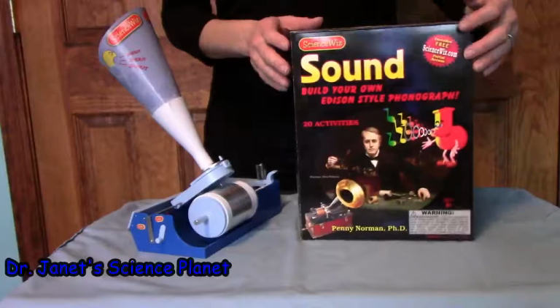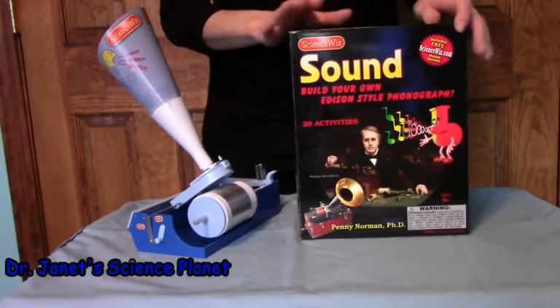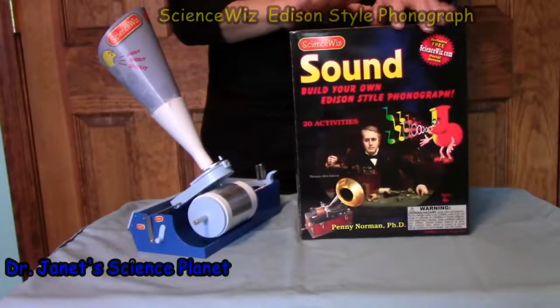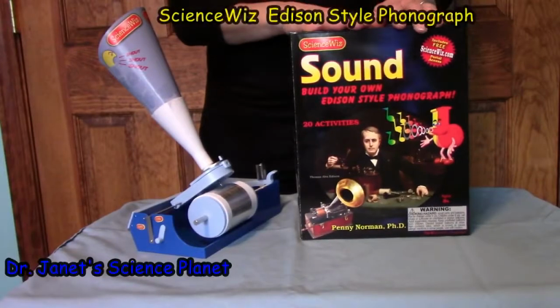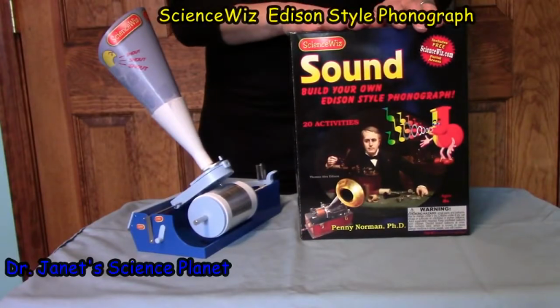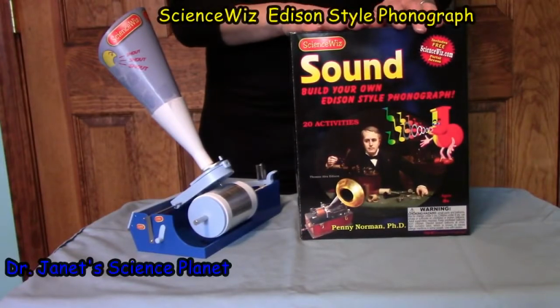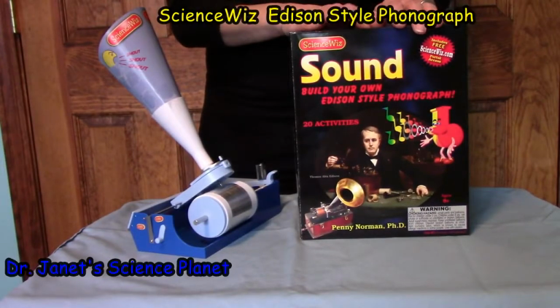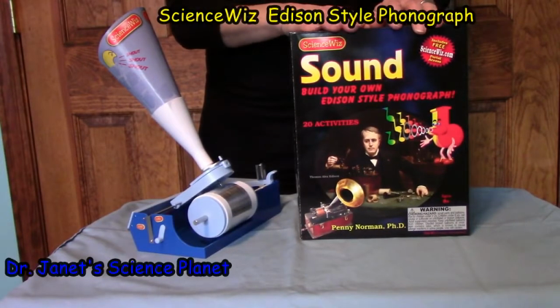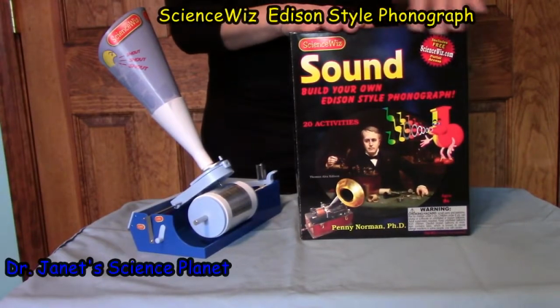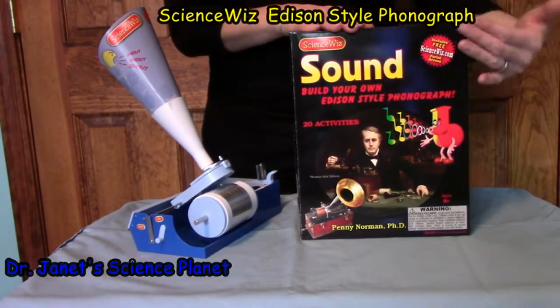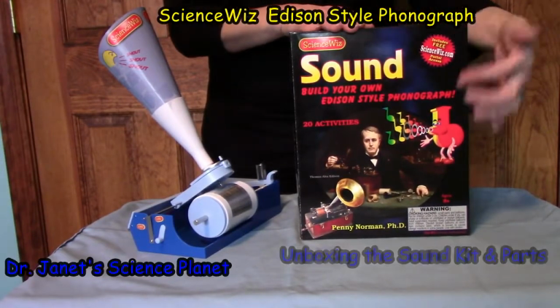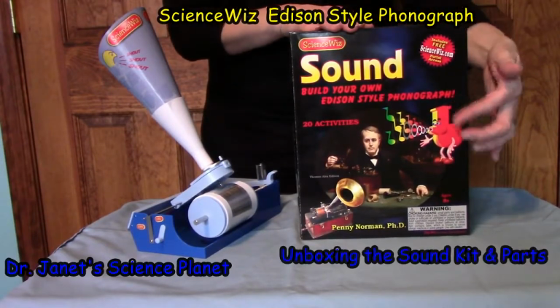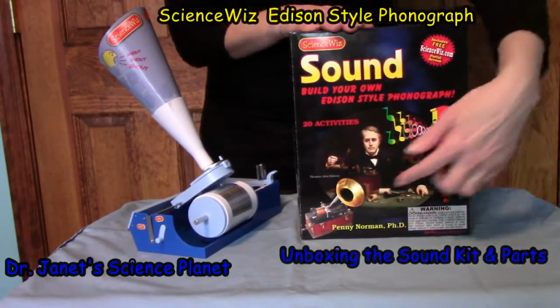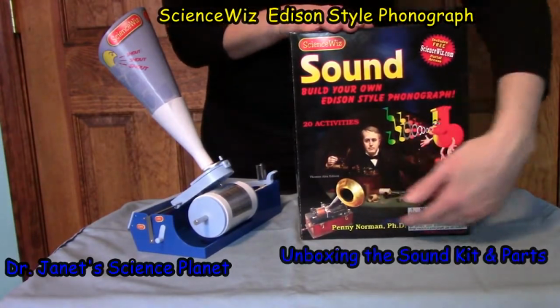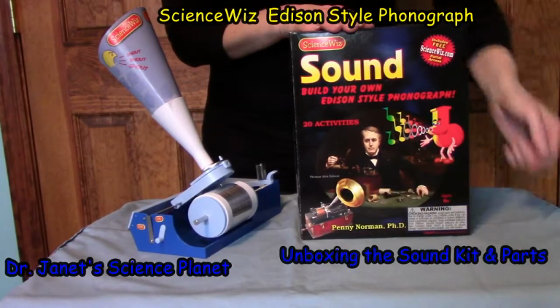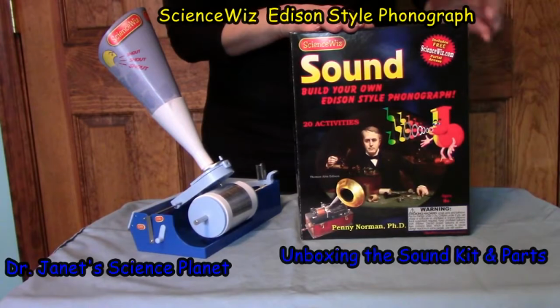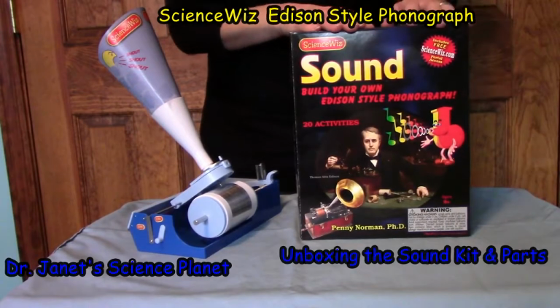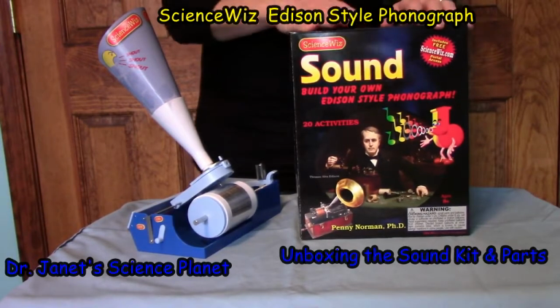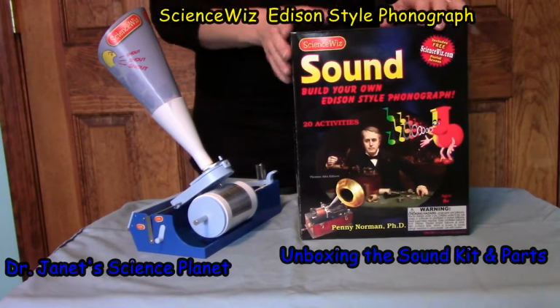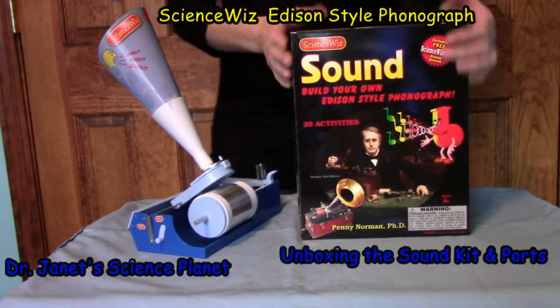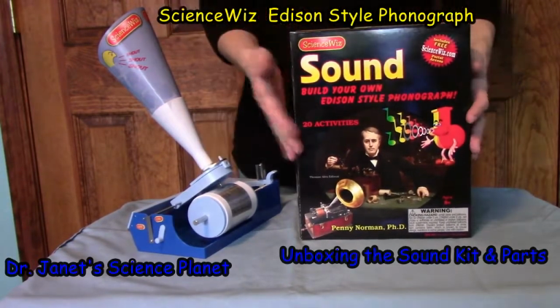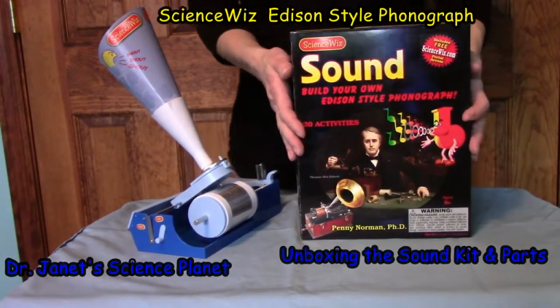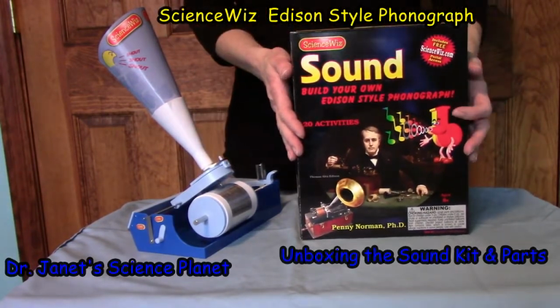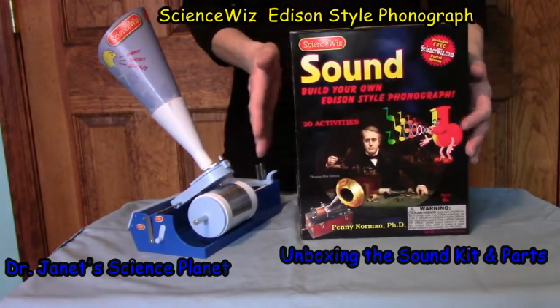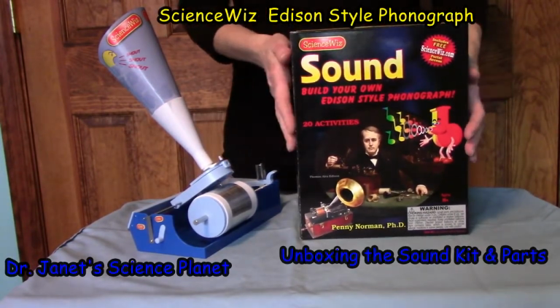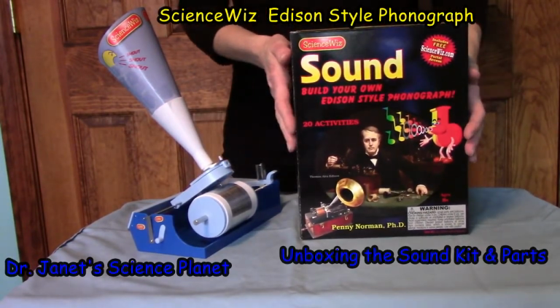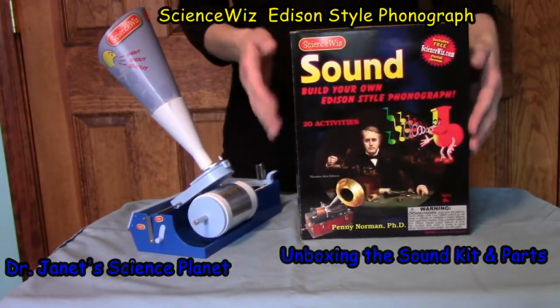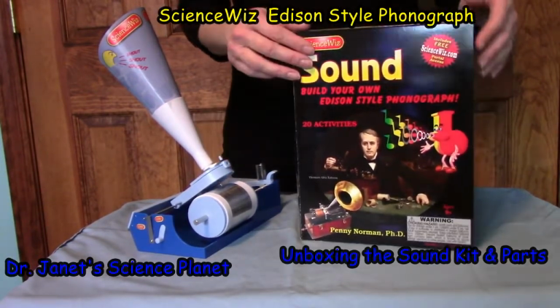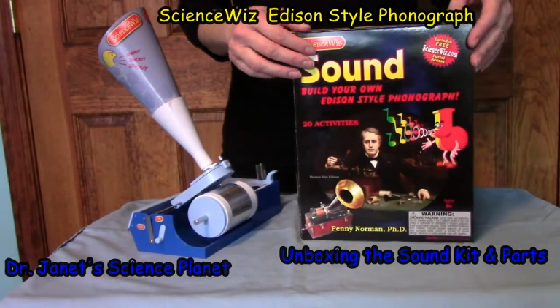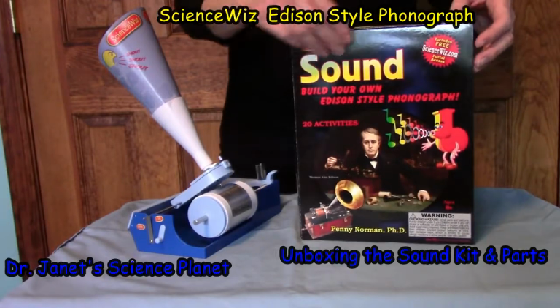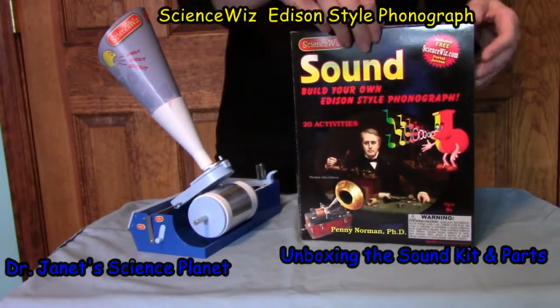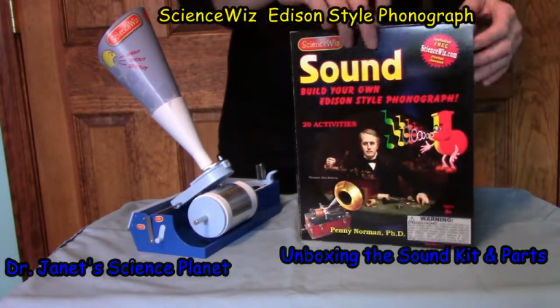Welcome back to Dr. Janet's Science Planet, unboxing this sound kit from ScienceWiz, developed by Dr. Penny Norman. I'd like to give you a close-up of the sound kit, particularly the book.